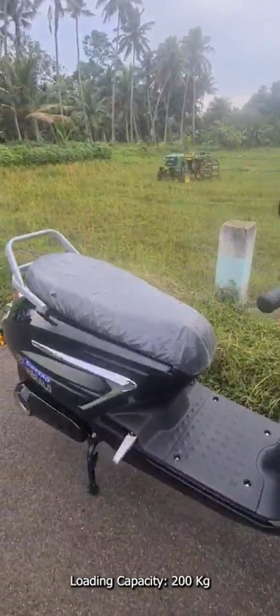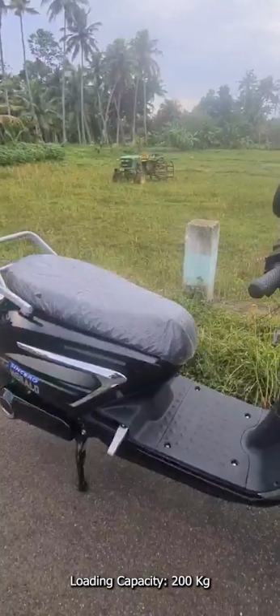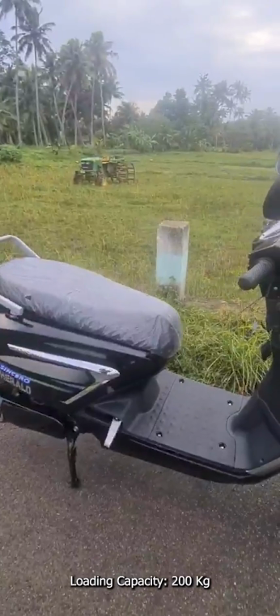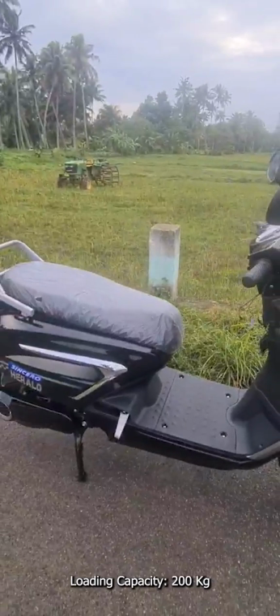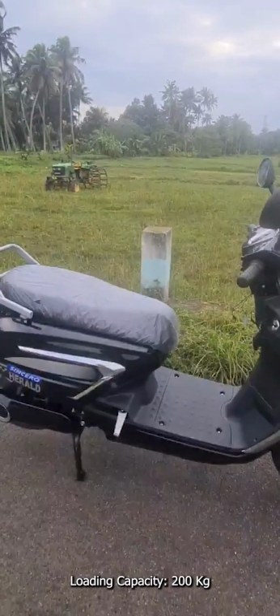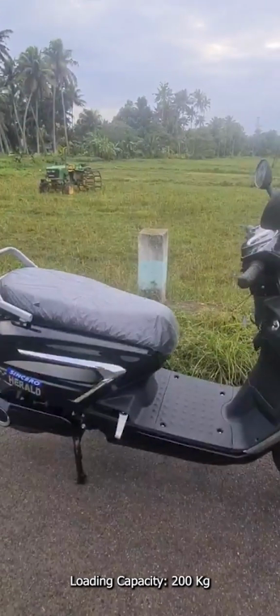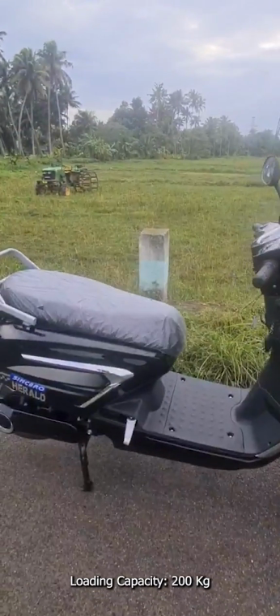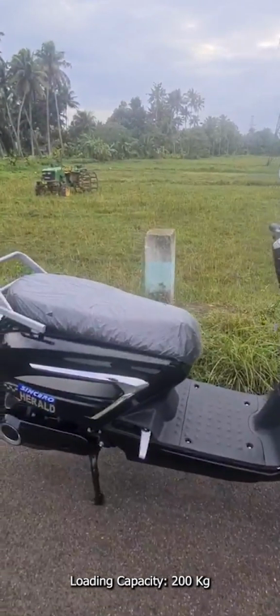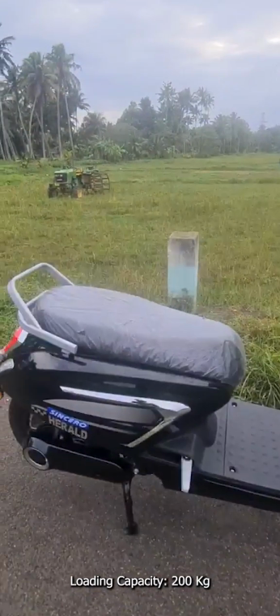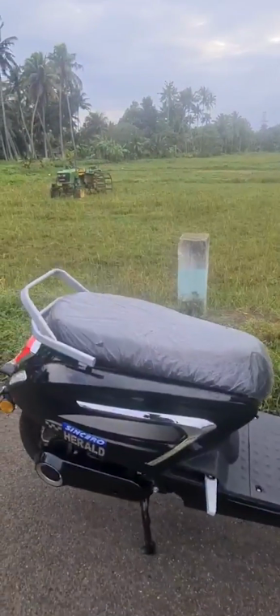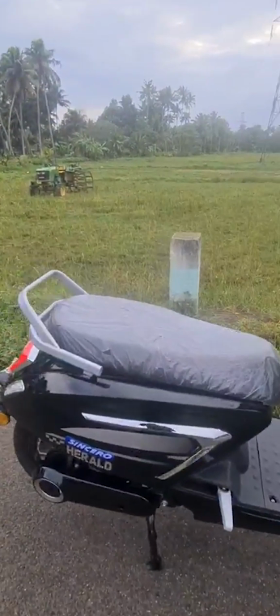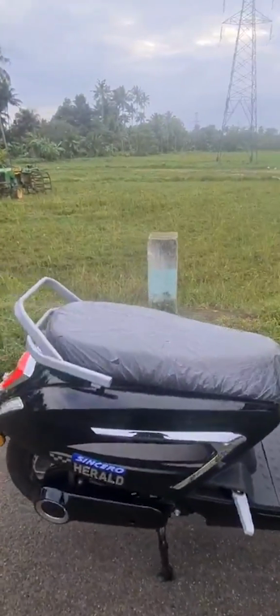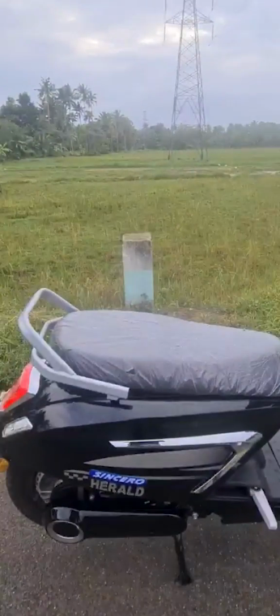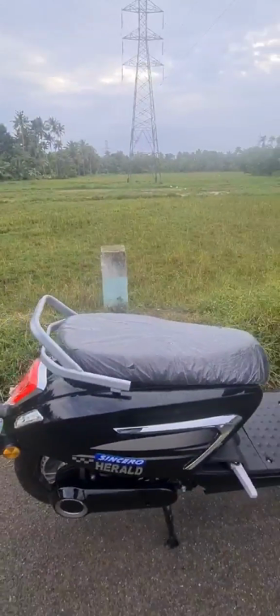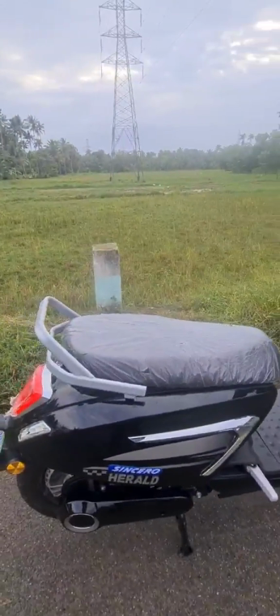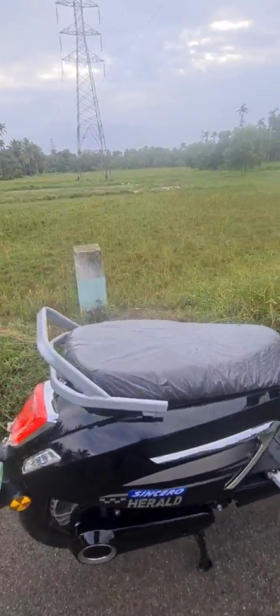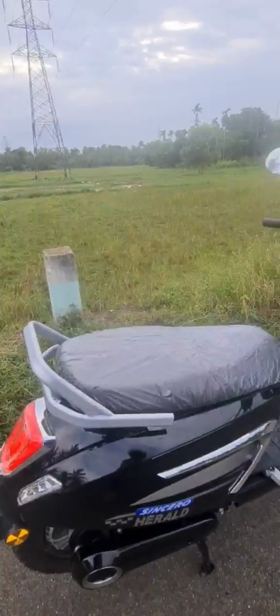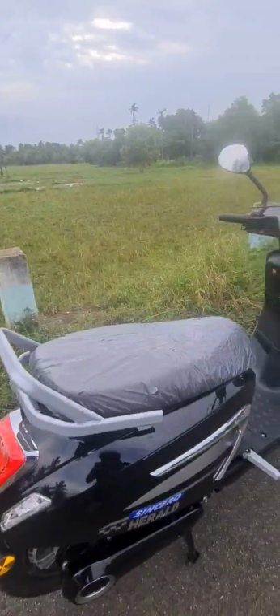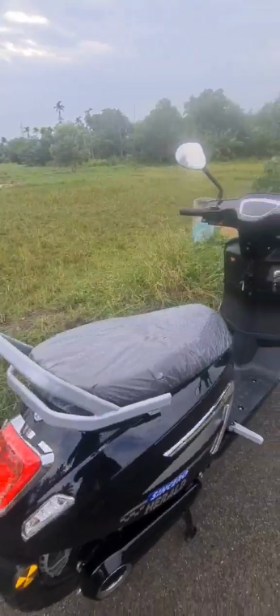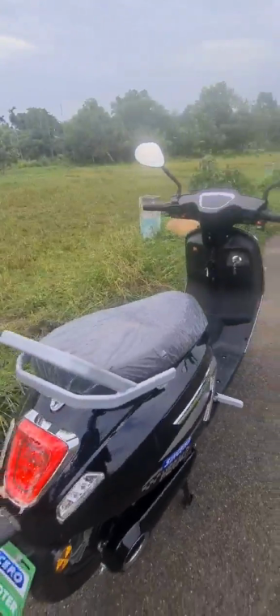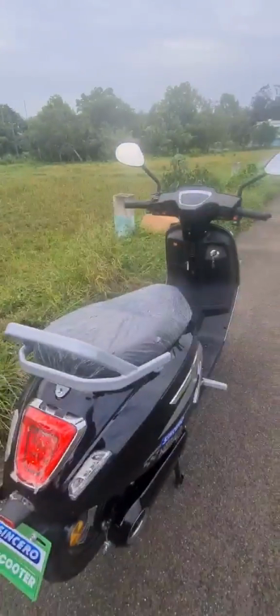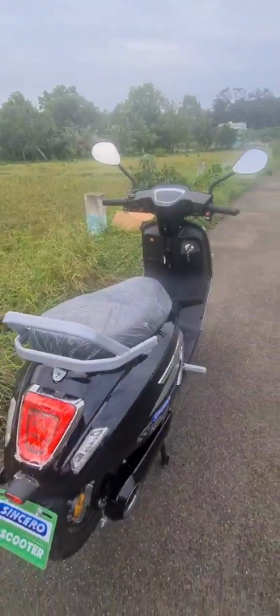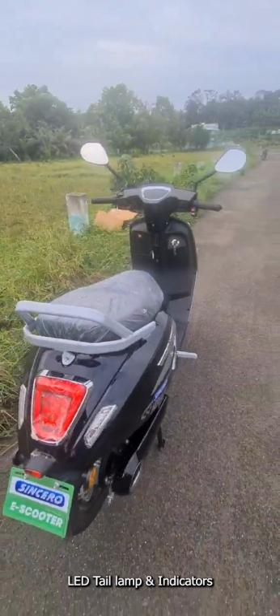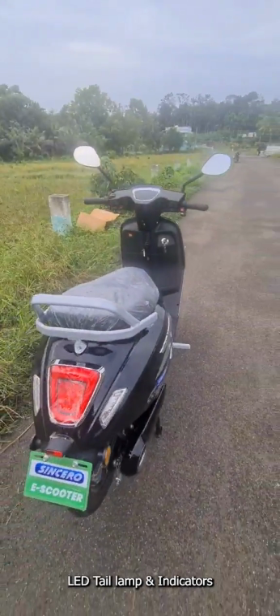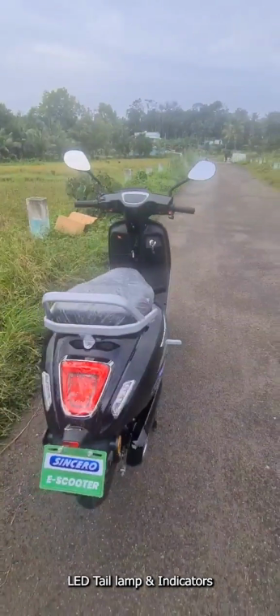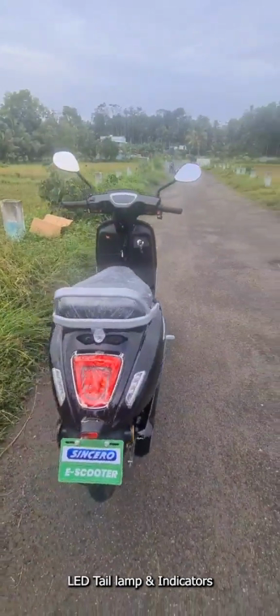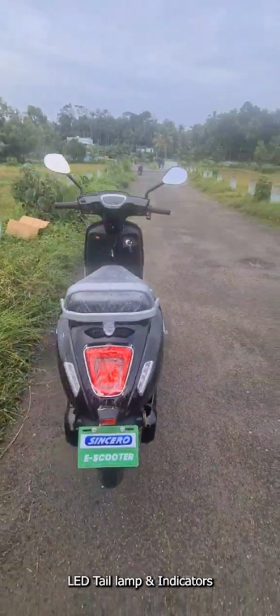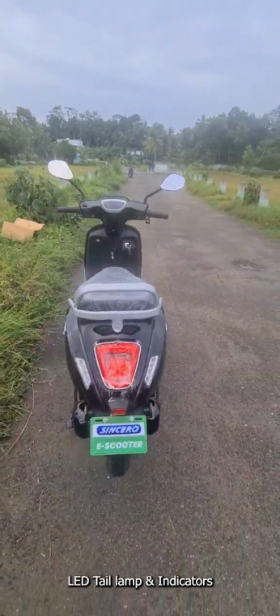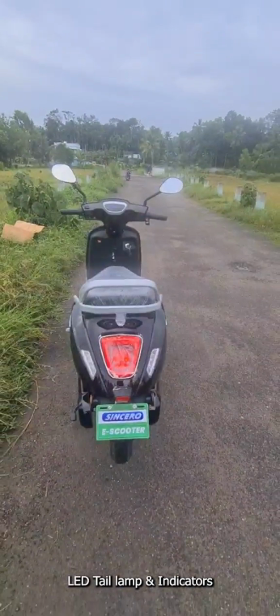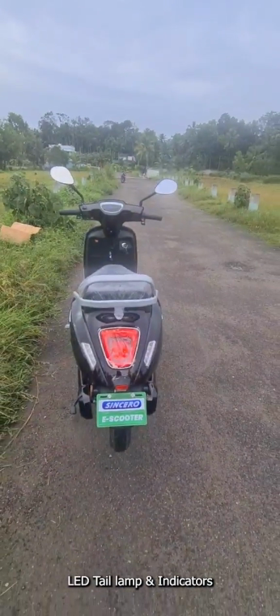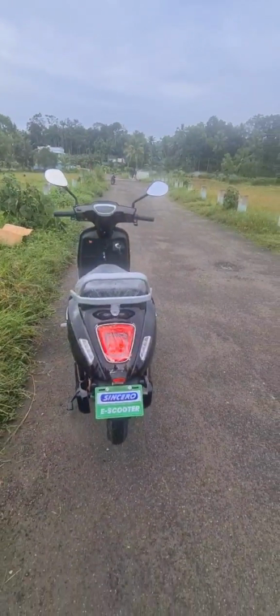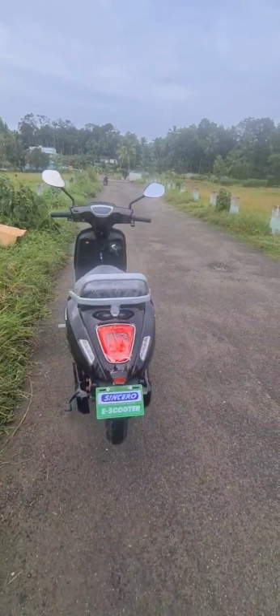The chrome inserts on both sides give a more premium look to the side profile. When it comes to the rear profile, the LED tail lamp and indicator design gives a very attractive look to the scooter.